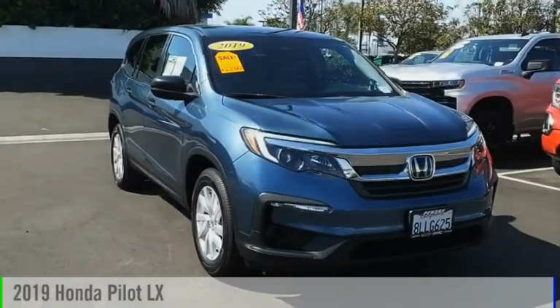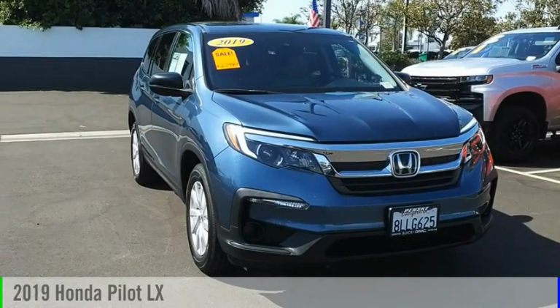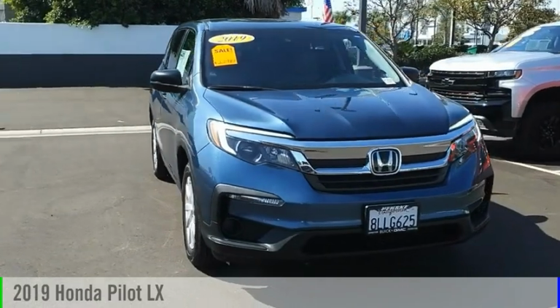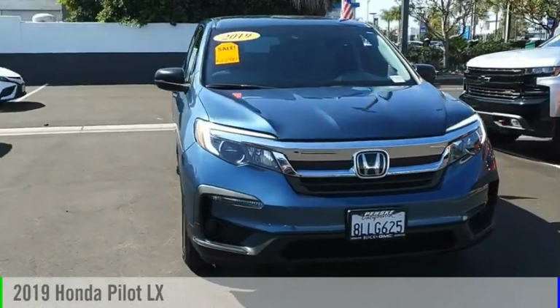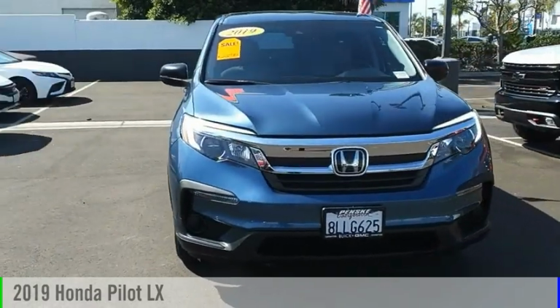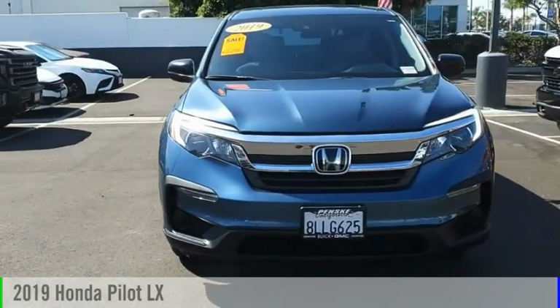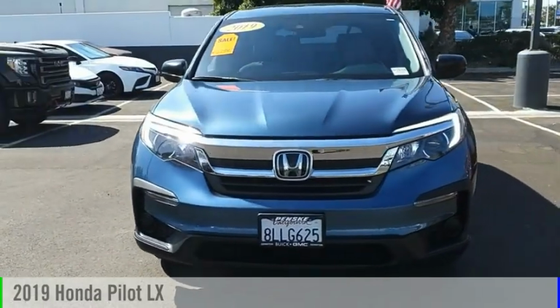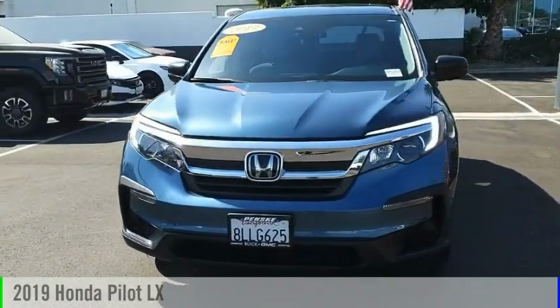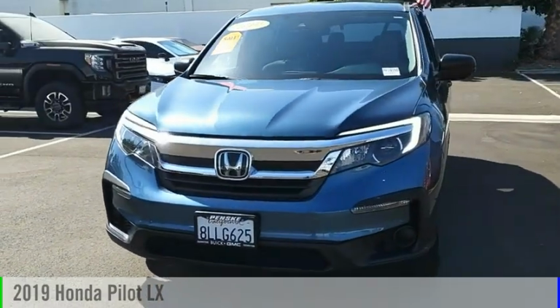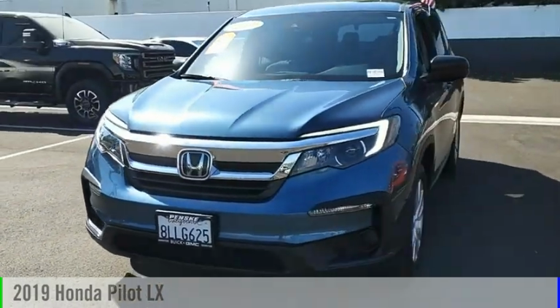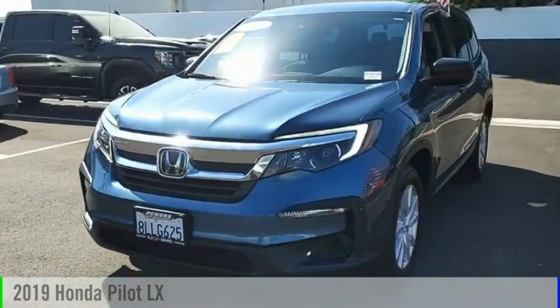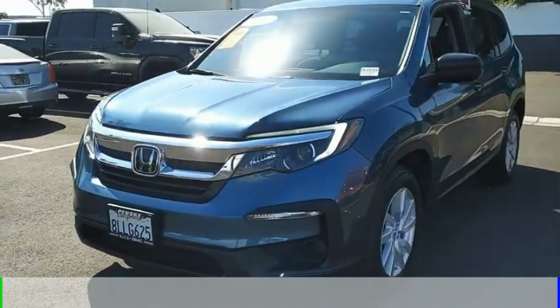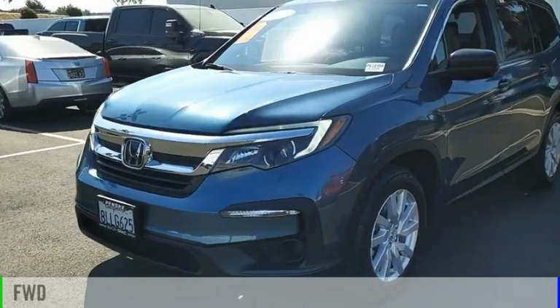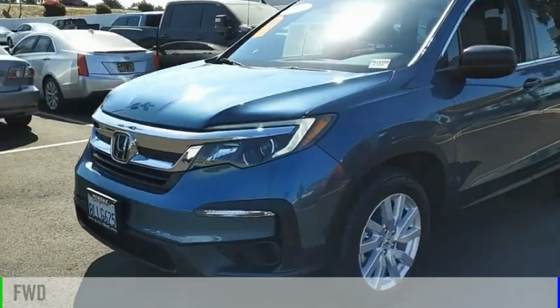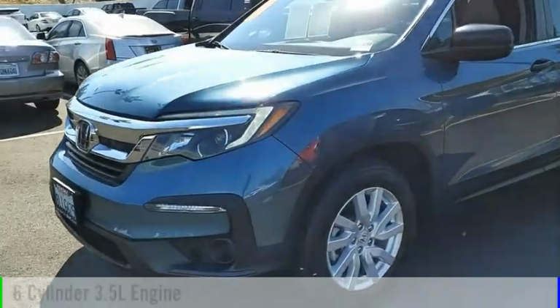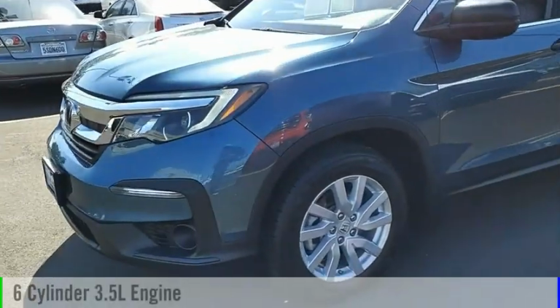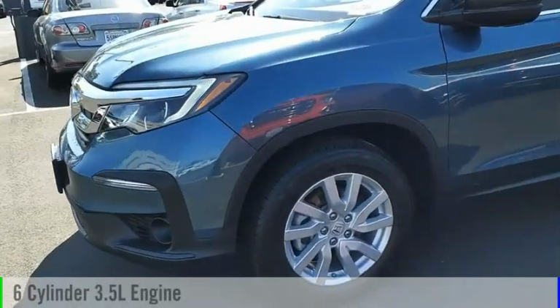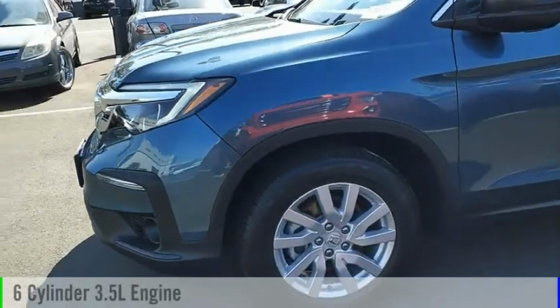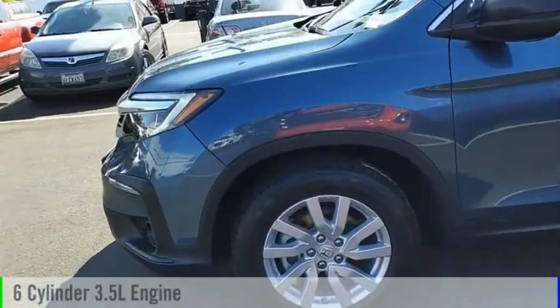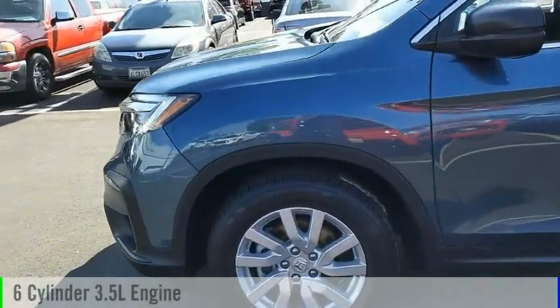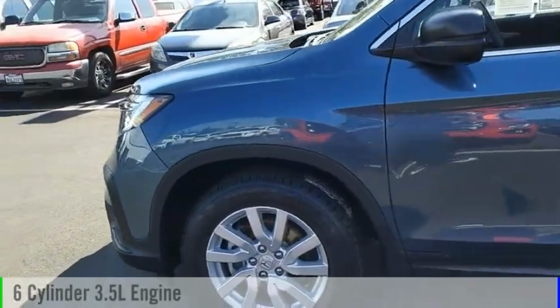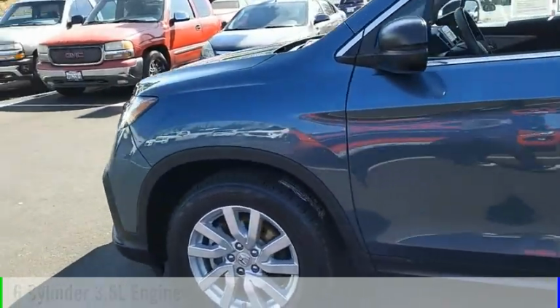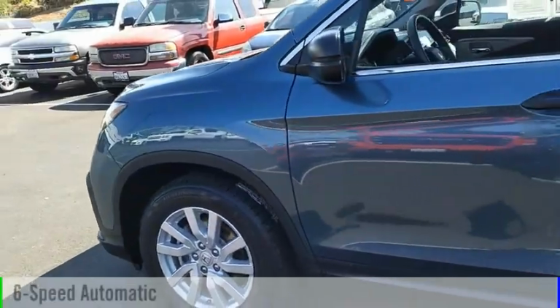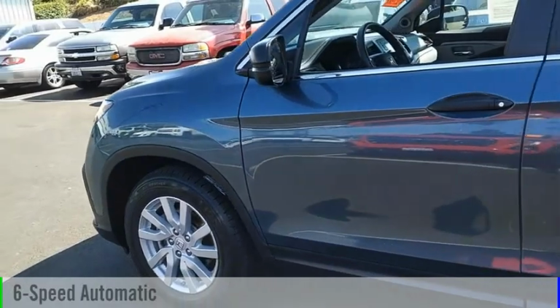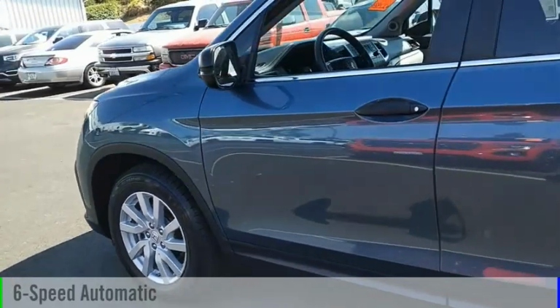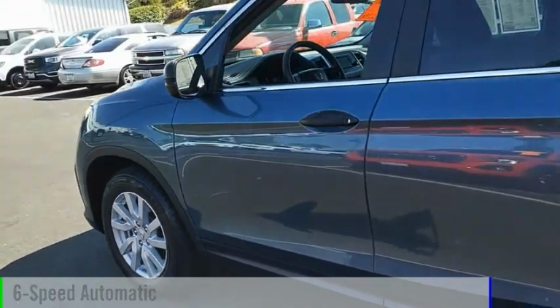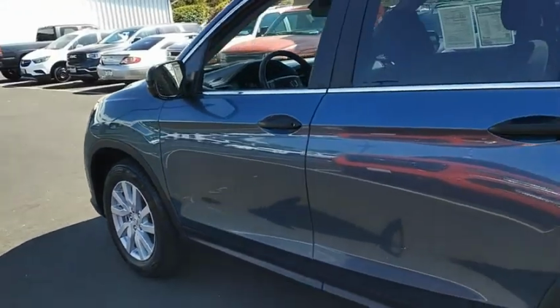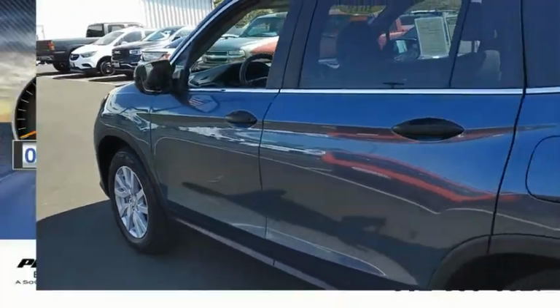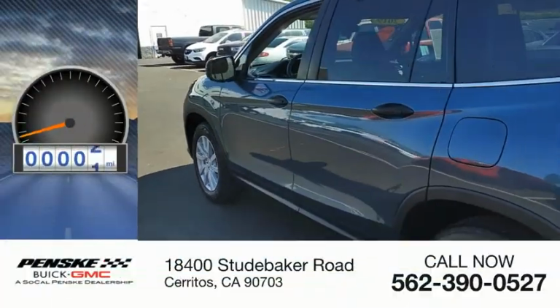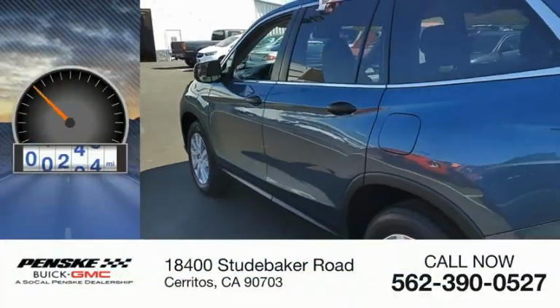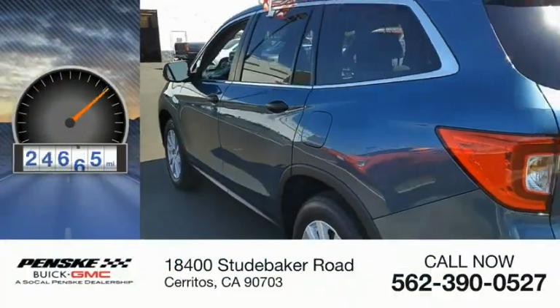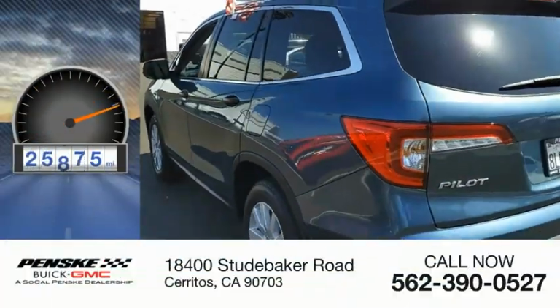You are going to love the 2019 Pilot. This vehicle is powered by a front-wheel drive, 6-cylinder, 3.5-liter engine, and comes with a 6-speed automatic transmission. This vehicle has less than 30,000 miles.